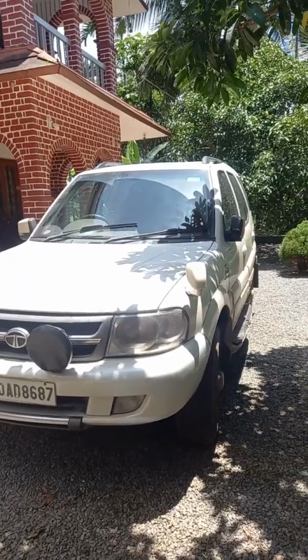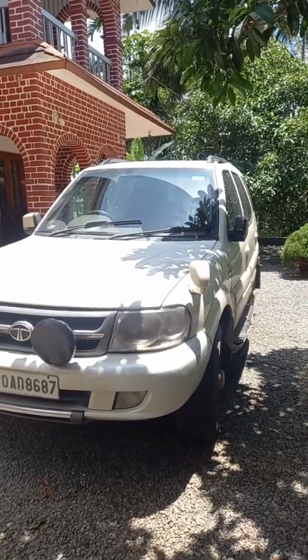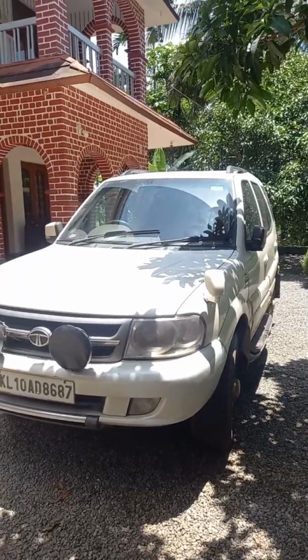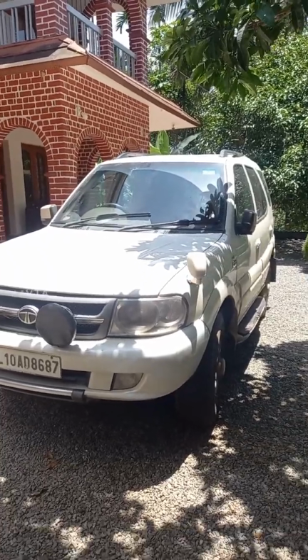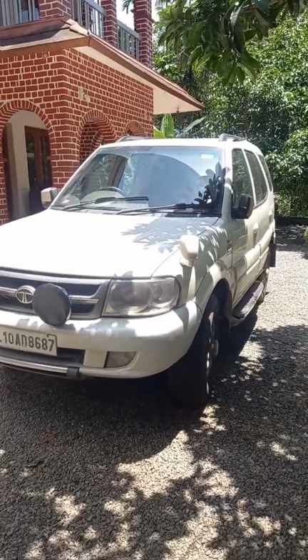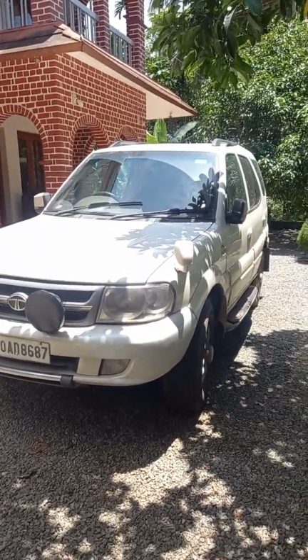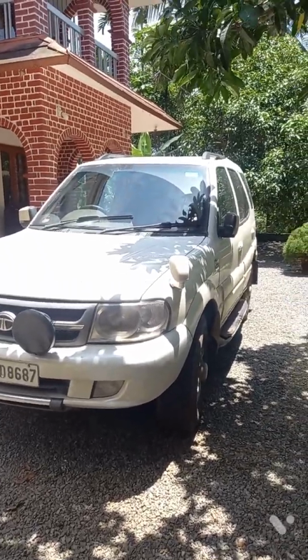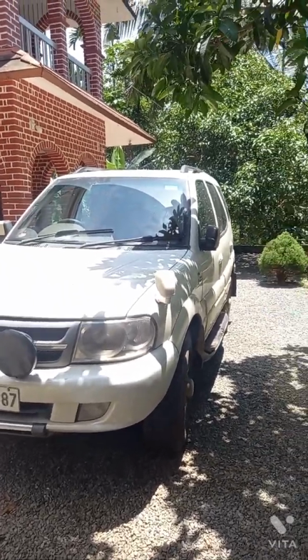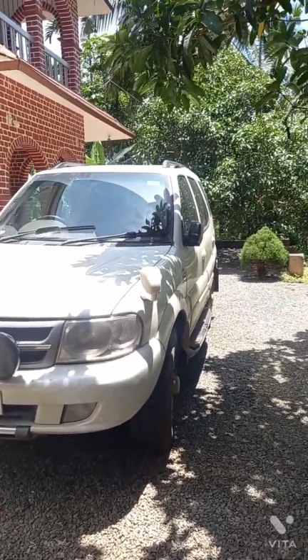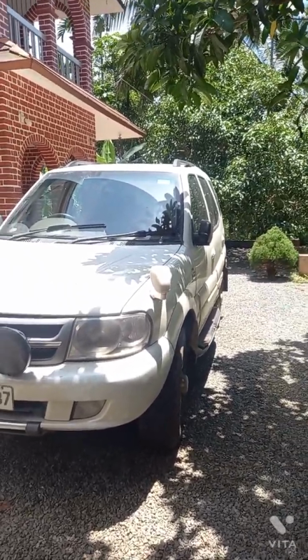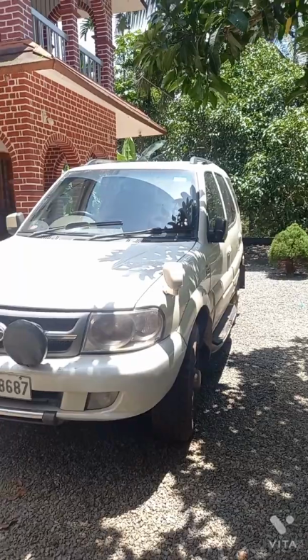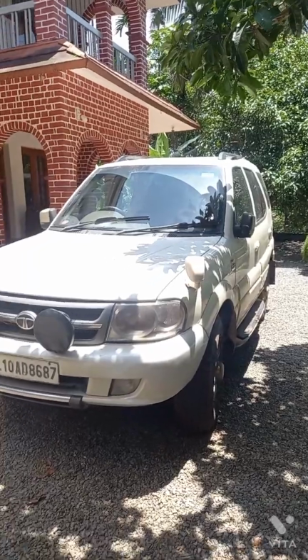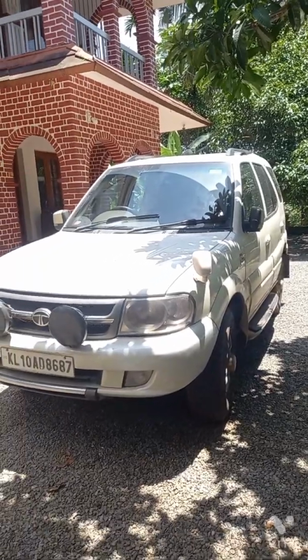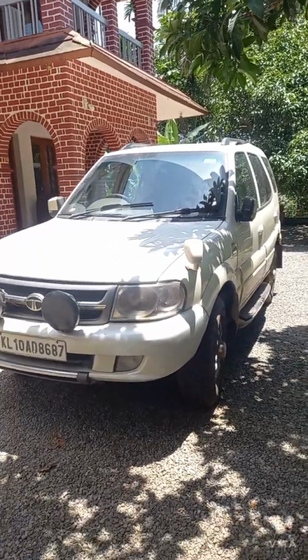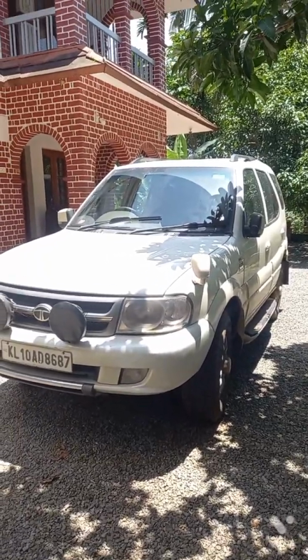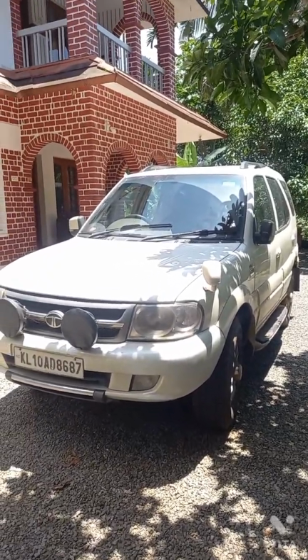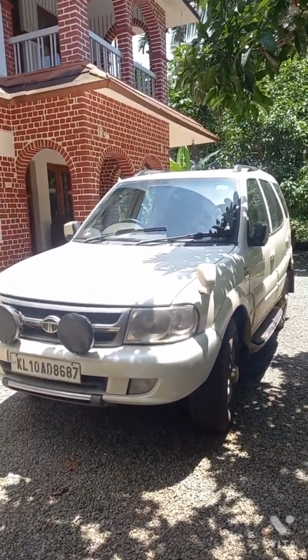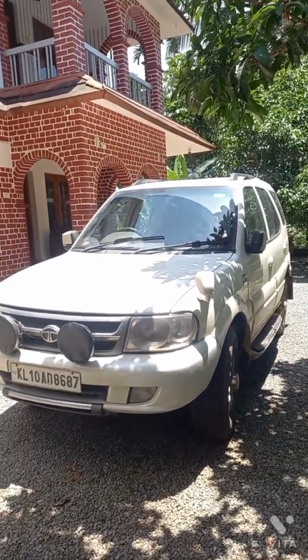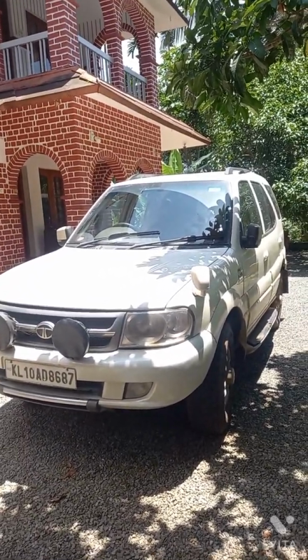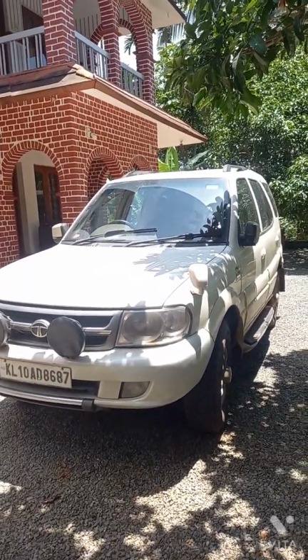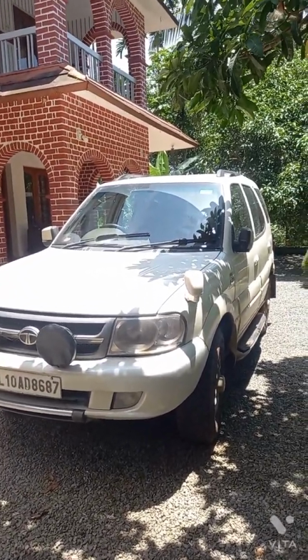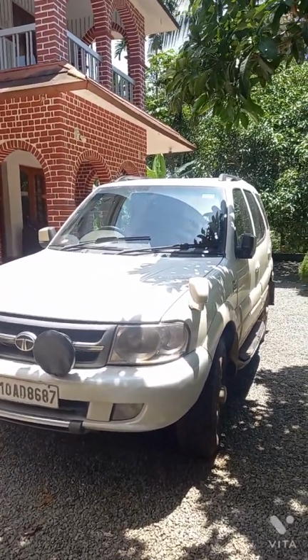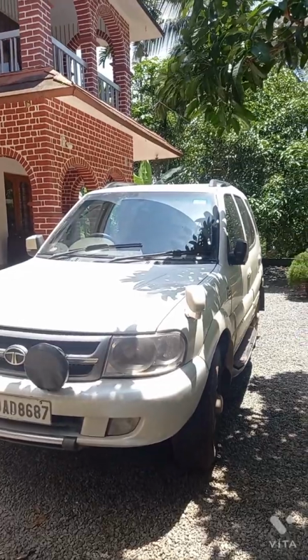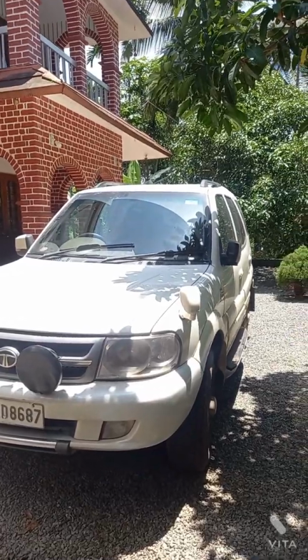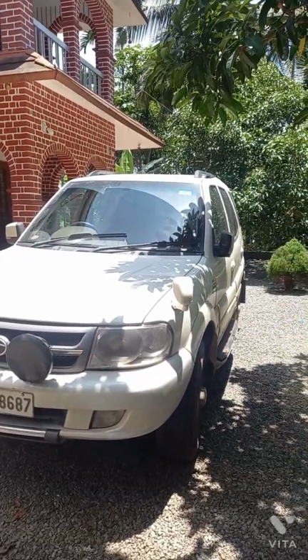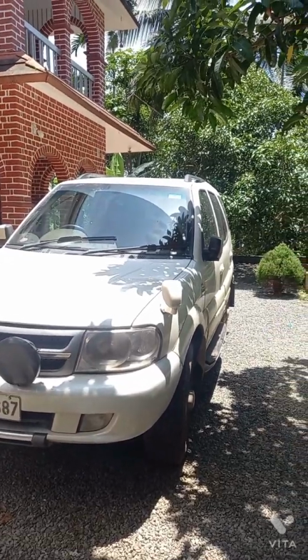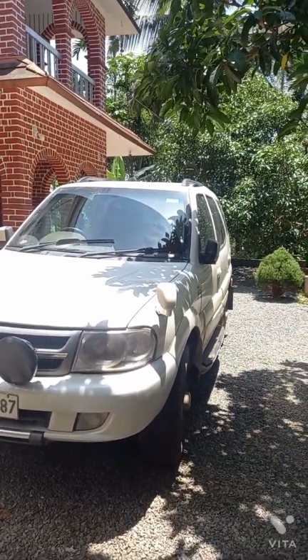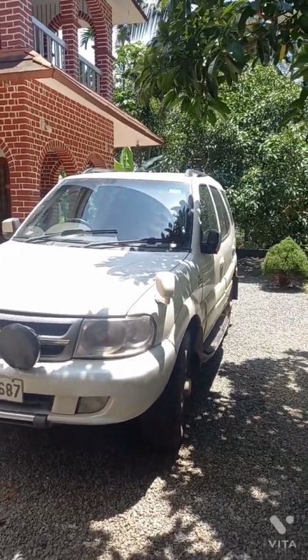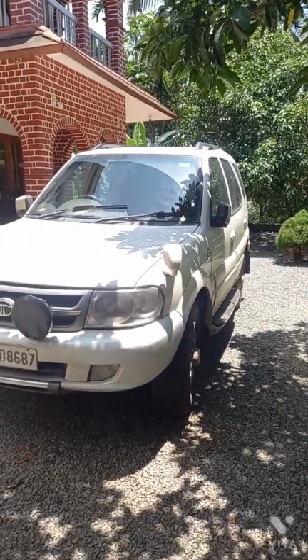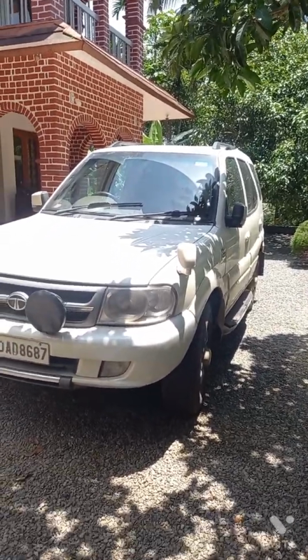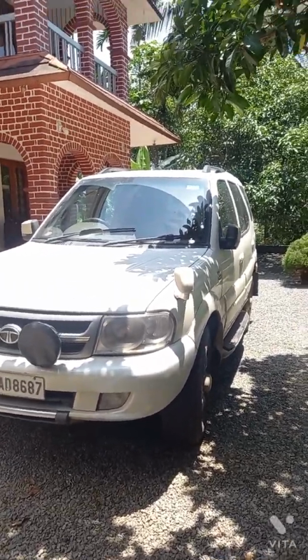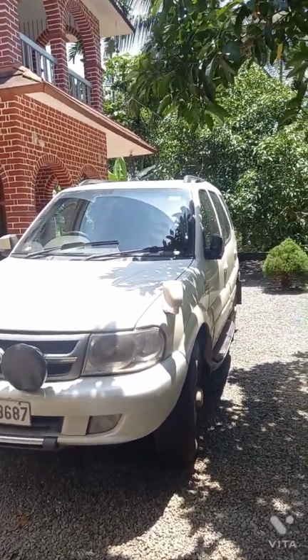Hello everyone, this is my Tata Safari Dicor 2.2 four-wheel drive variant, a 2009 model. In this video I am going to explain how I converted my electronic four-wheel drive system to a manual one.